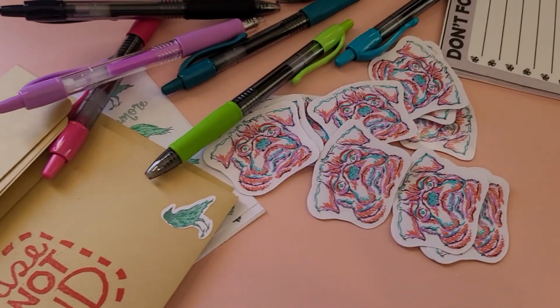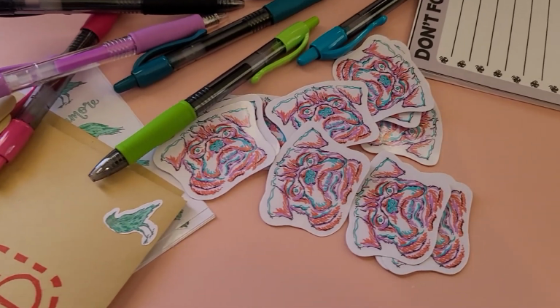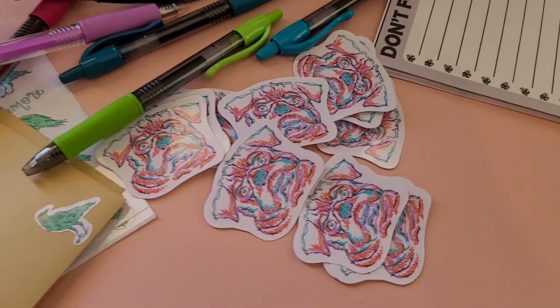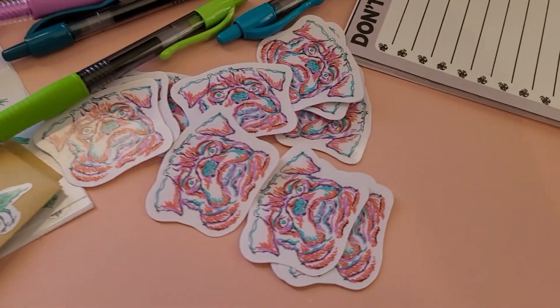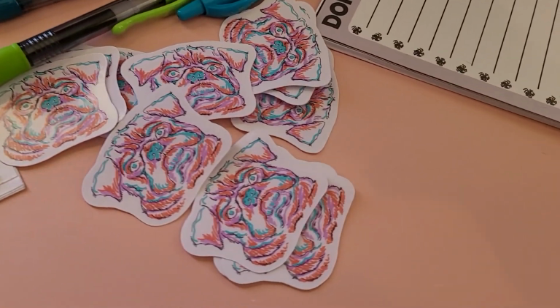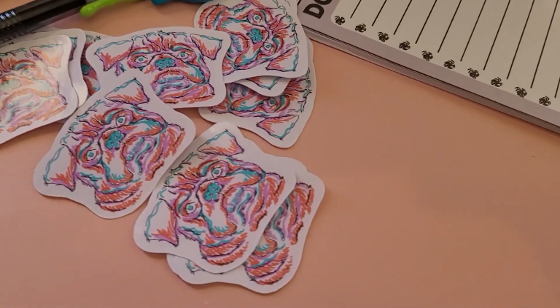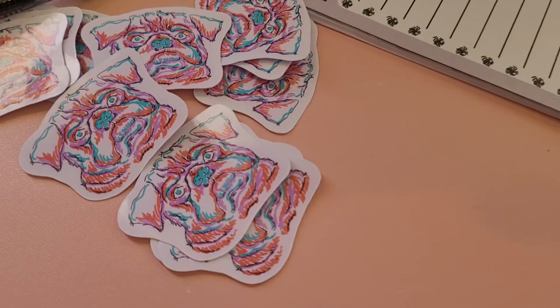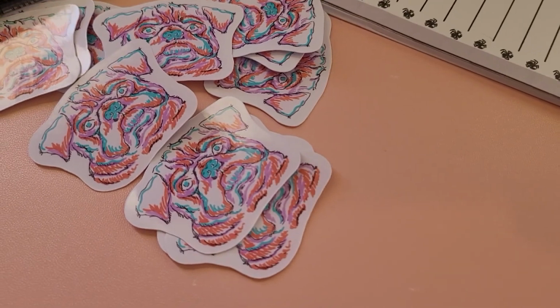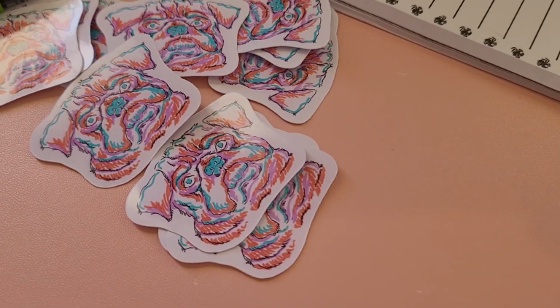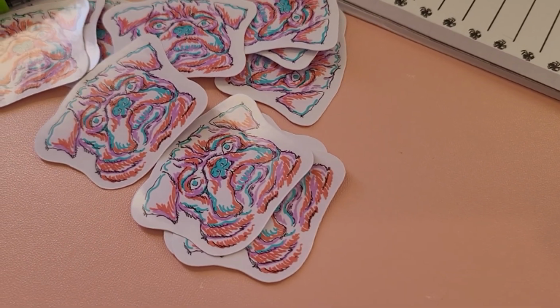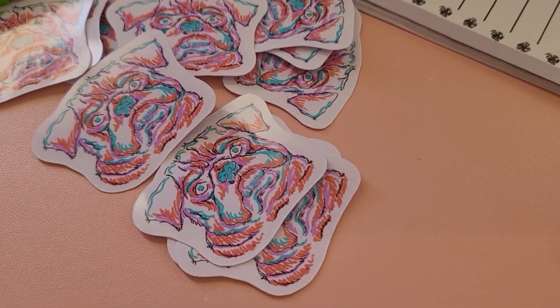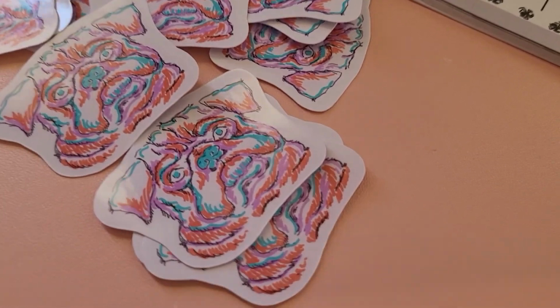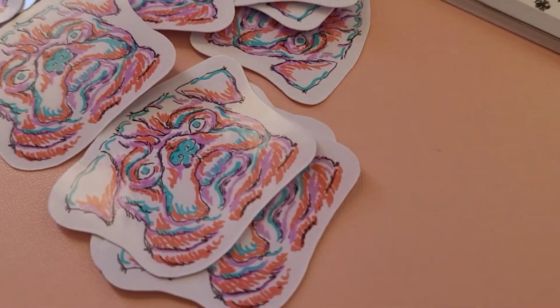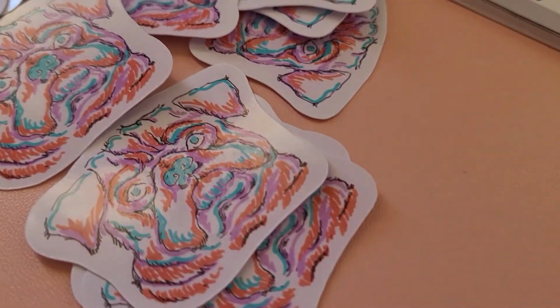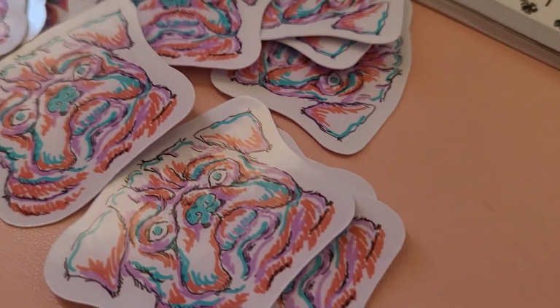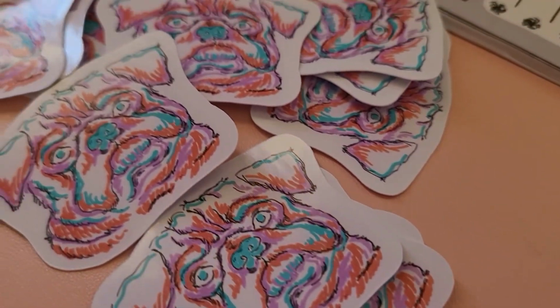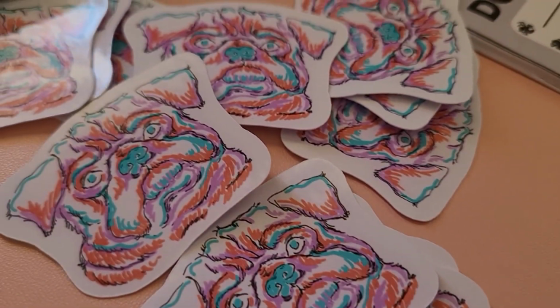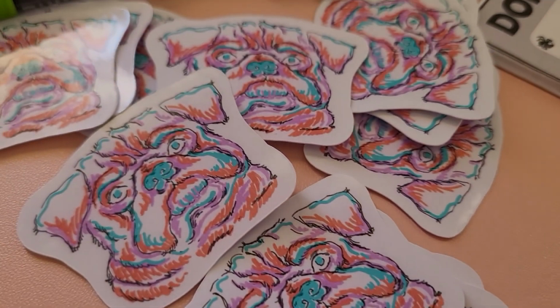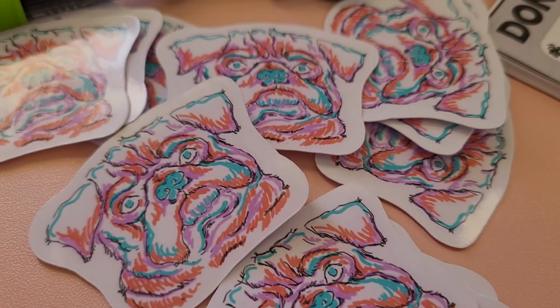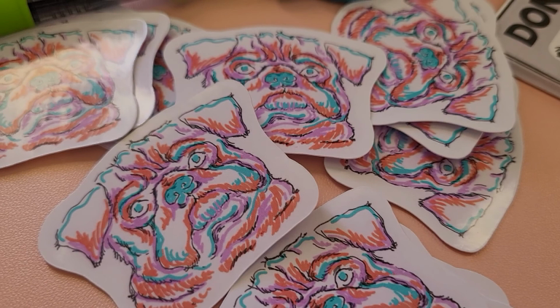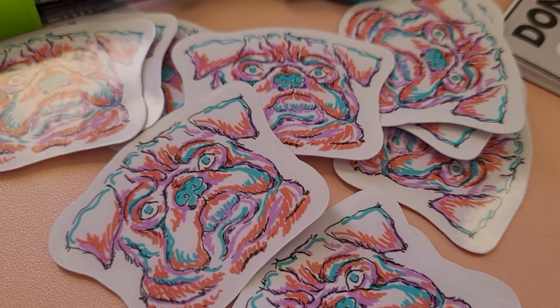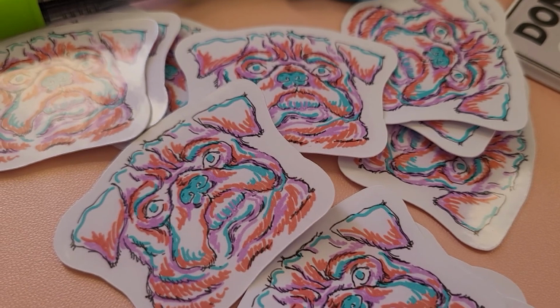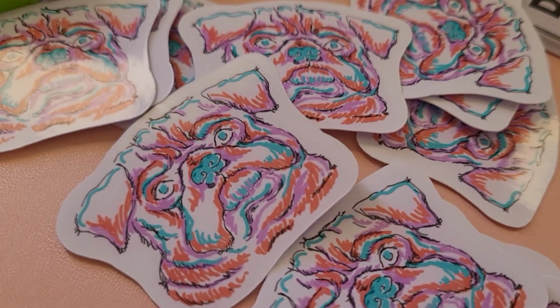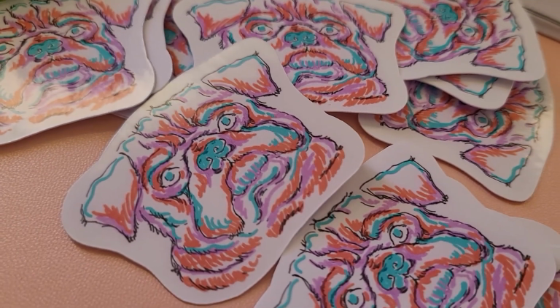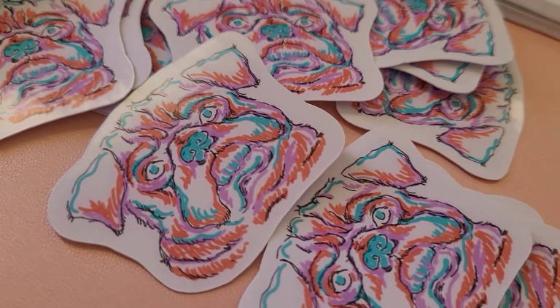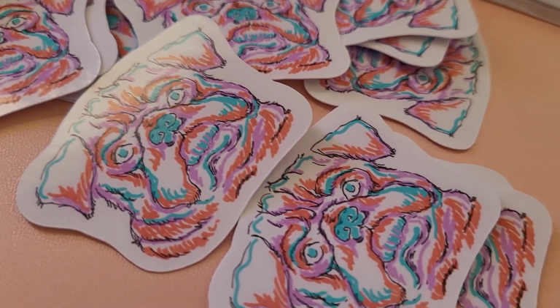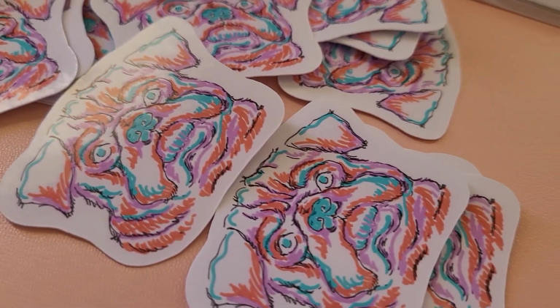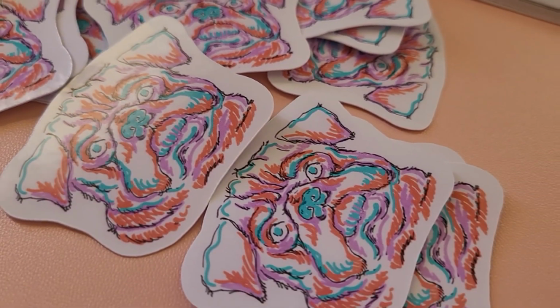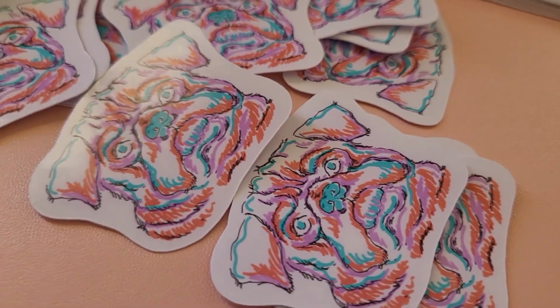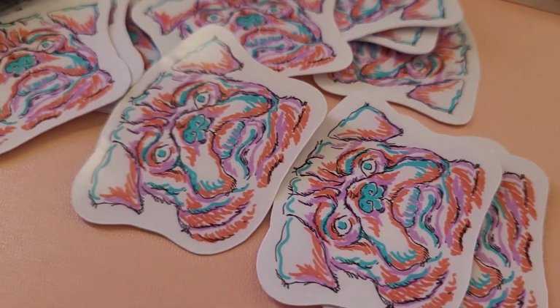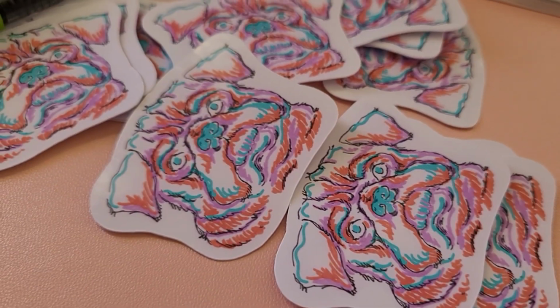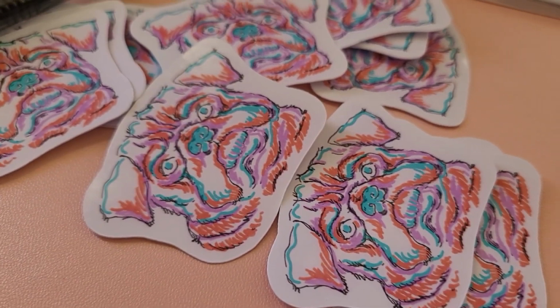I turned the finished result into some stickers for my patrons for April. If you didn't know, I have a Patreon and you can find the link in the description. Thanks for watching!